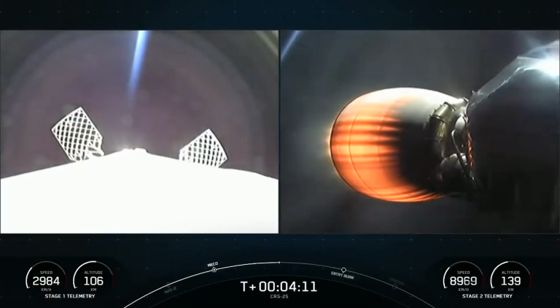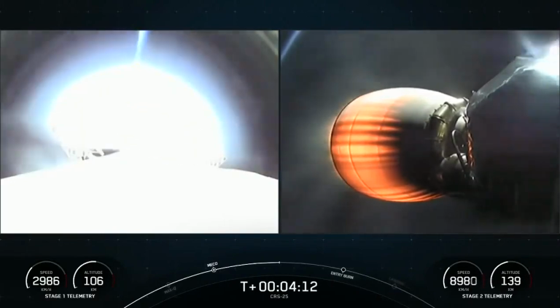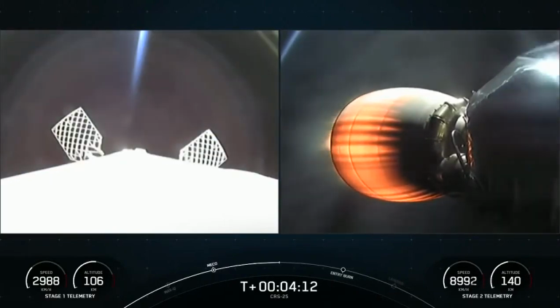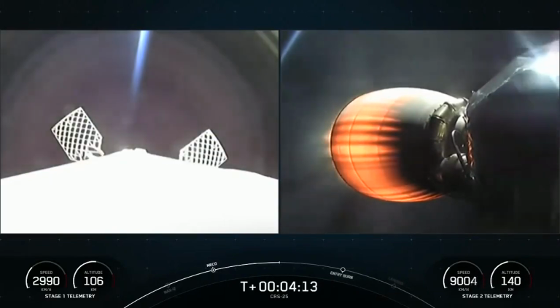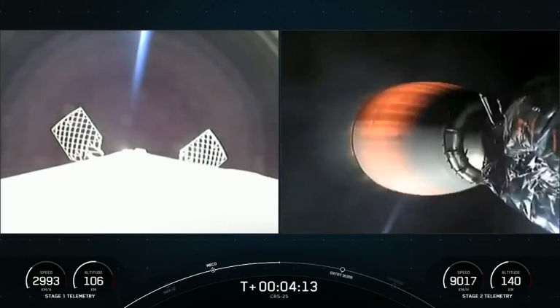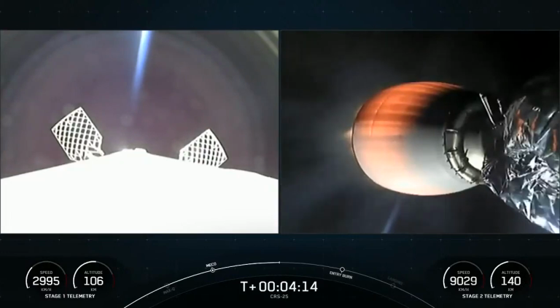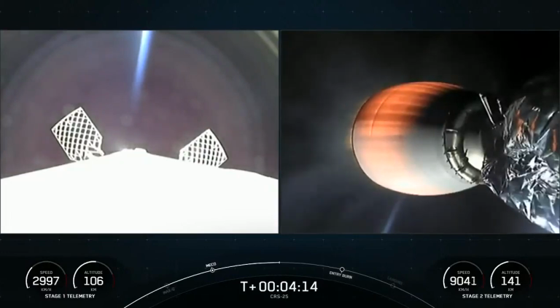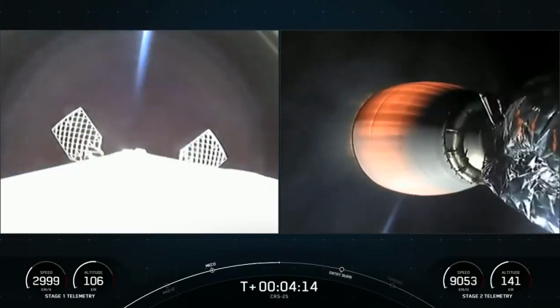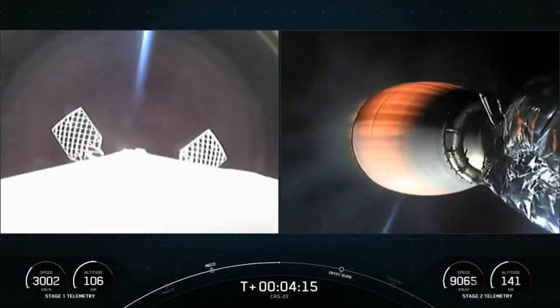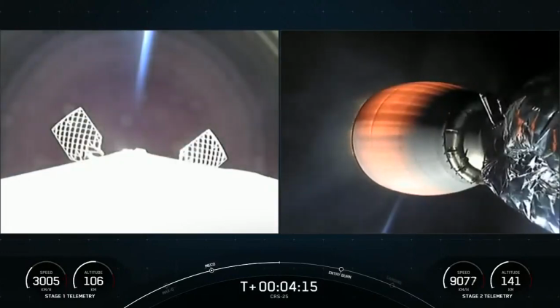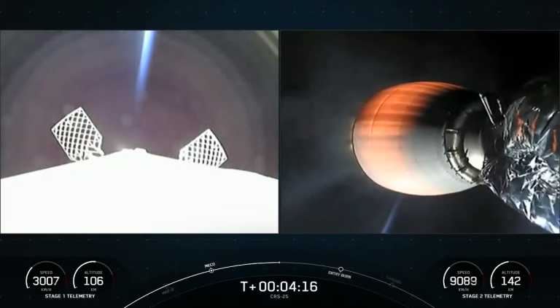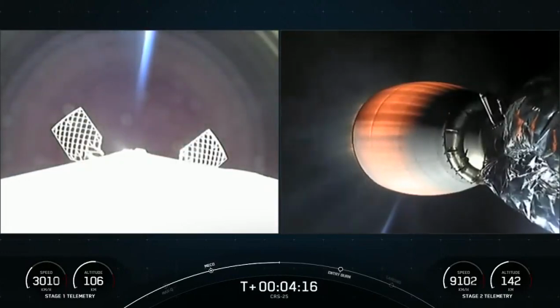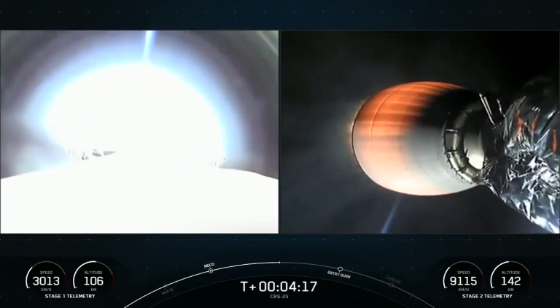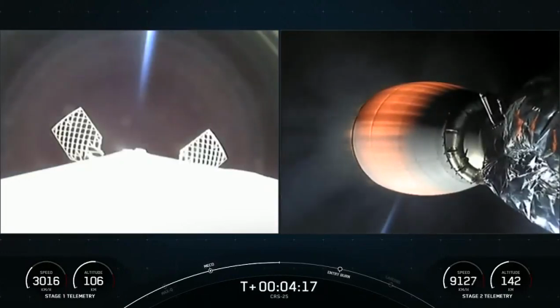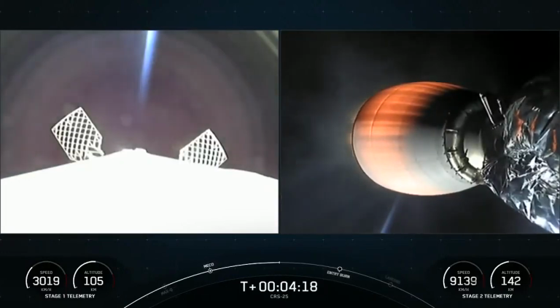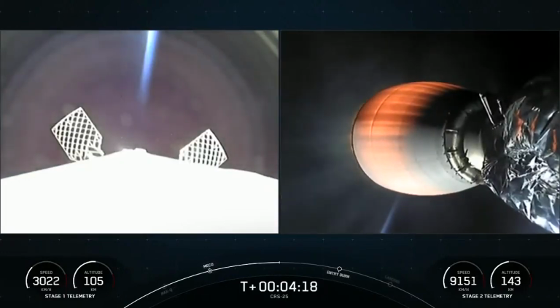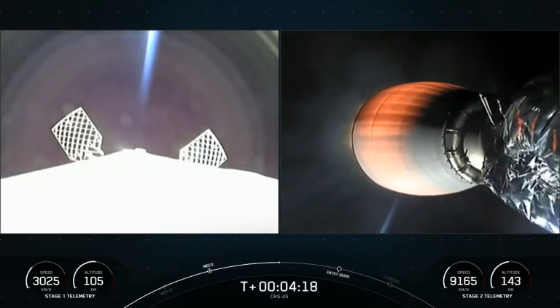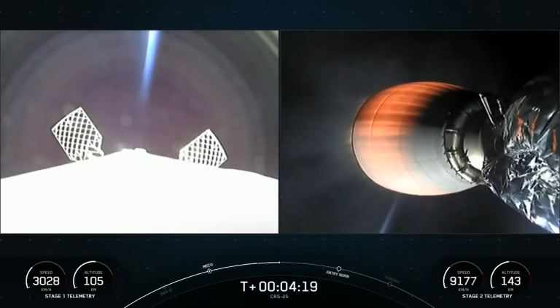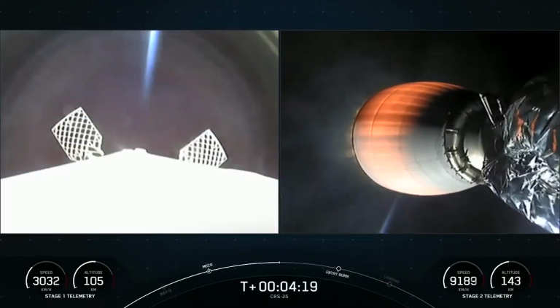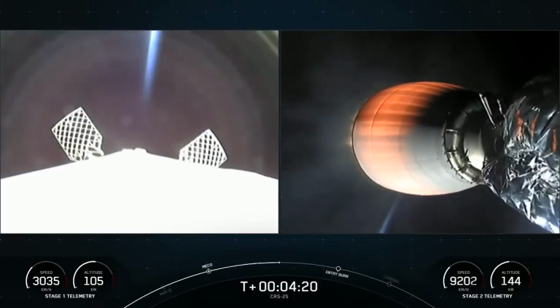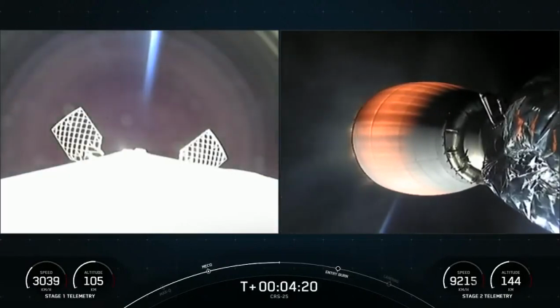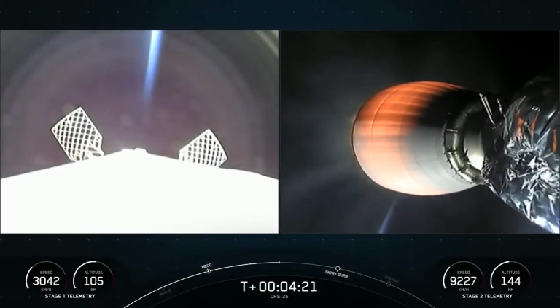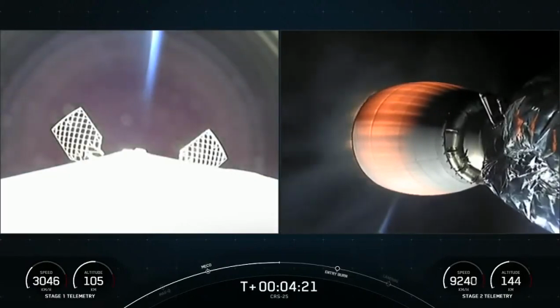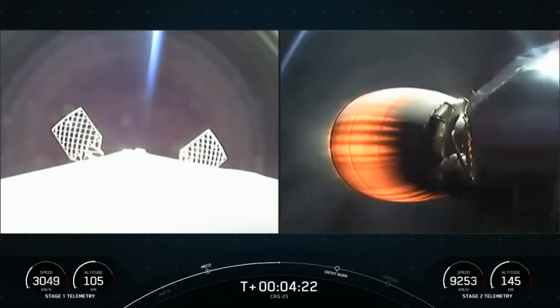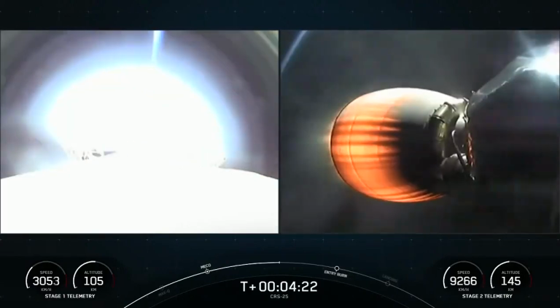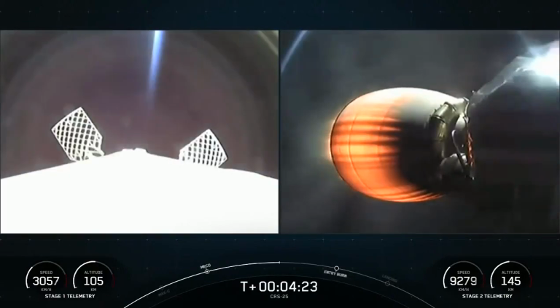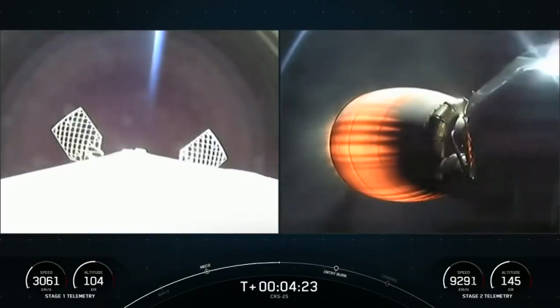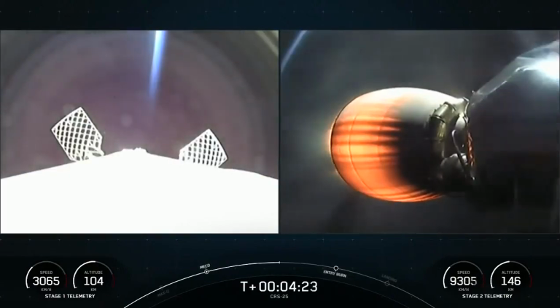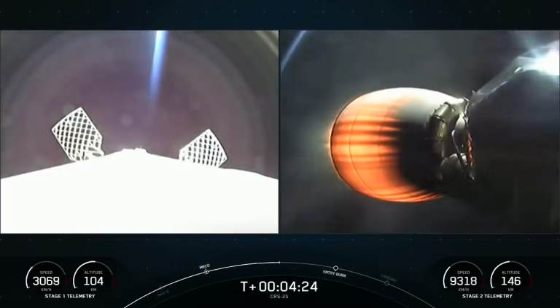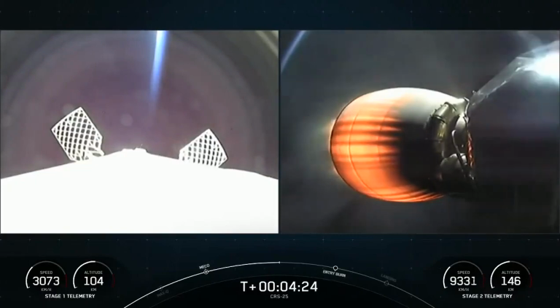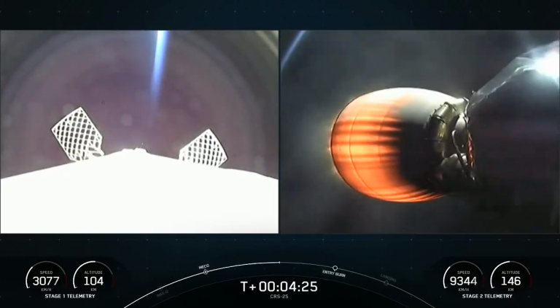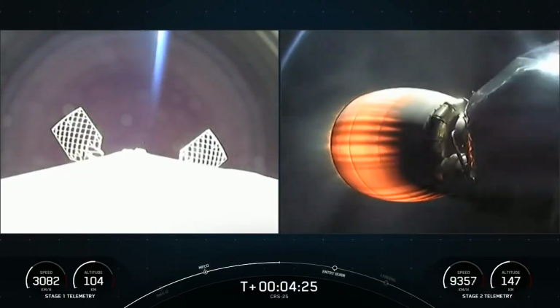On the right-hand side of your screen is a shot of the Merlin vacuum engine on the second stage performing its burn. It'll continue to burn for about another four minutes to take Dragon up to low Earth orbit.